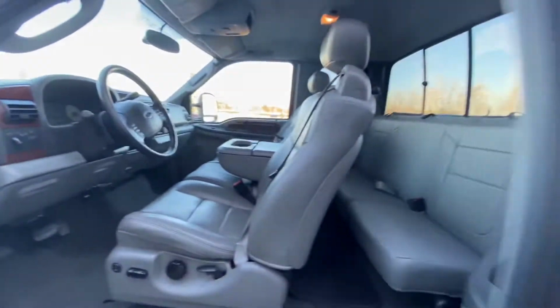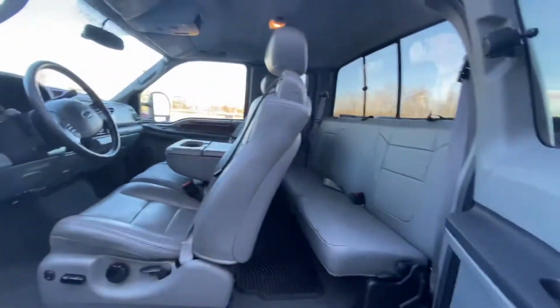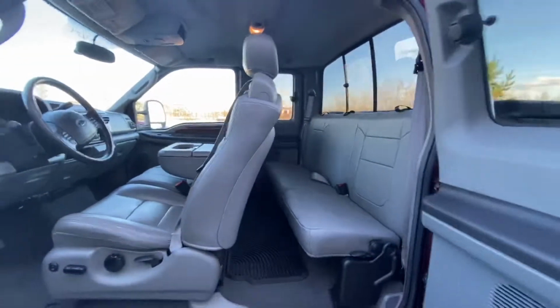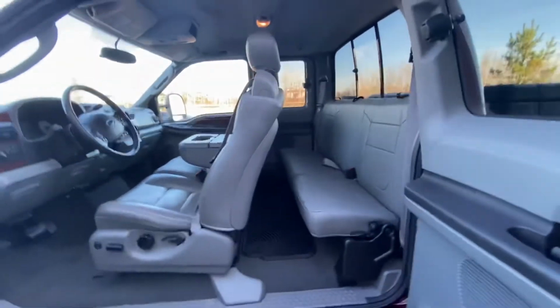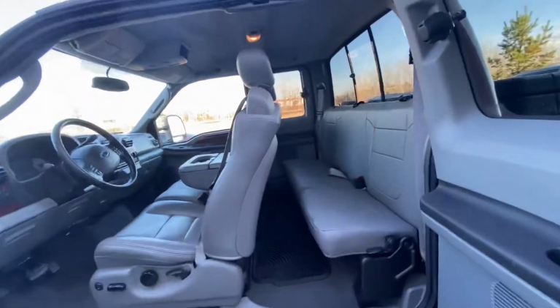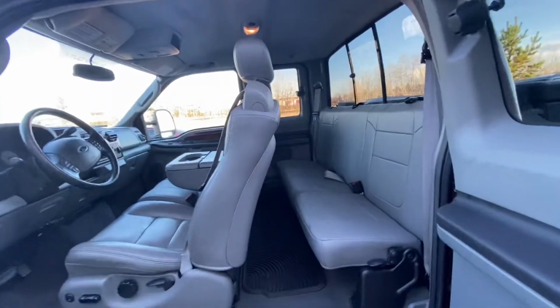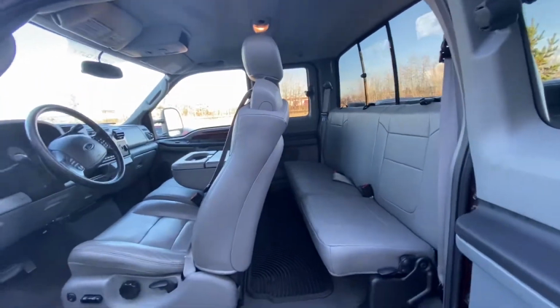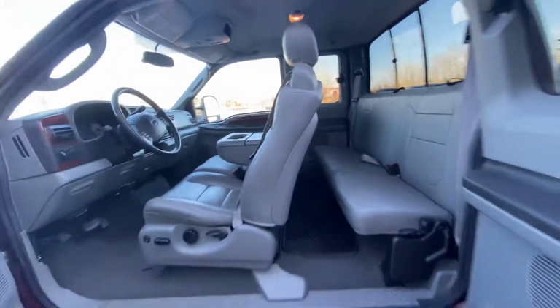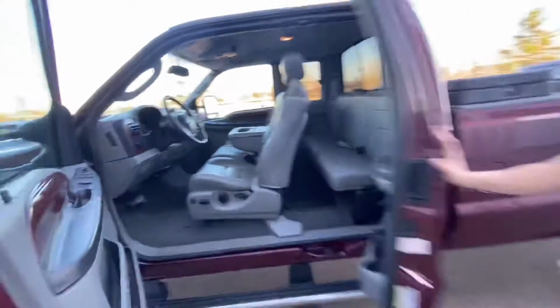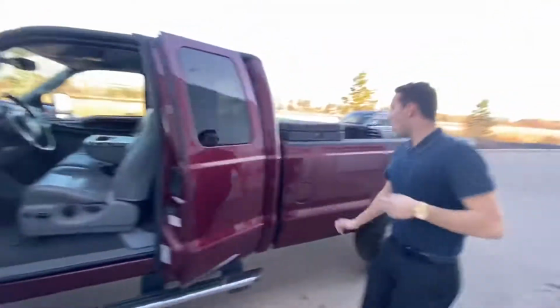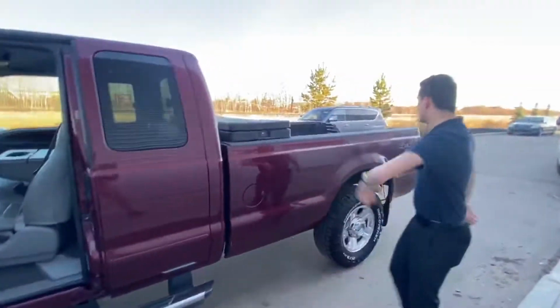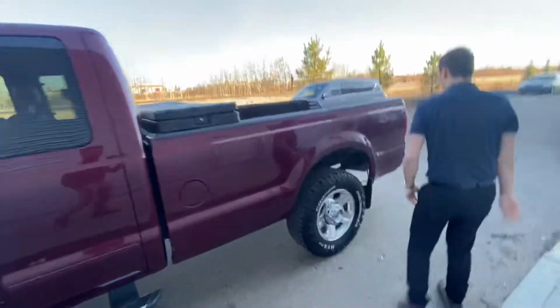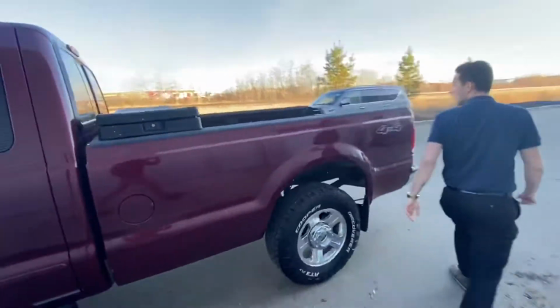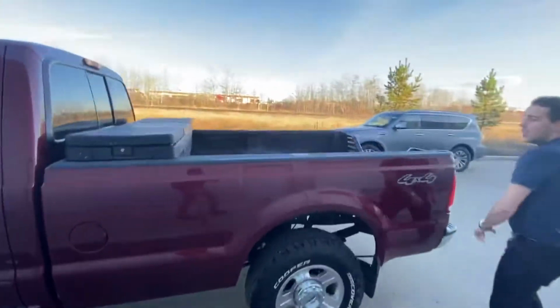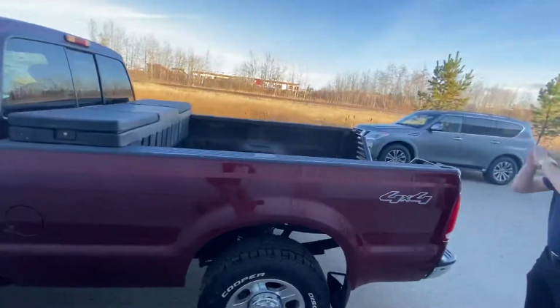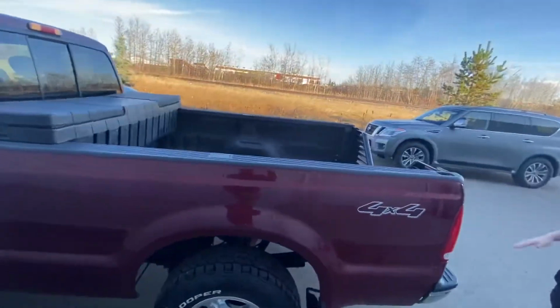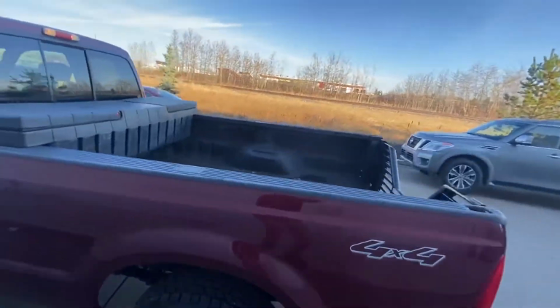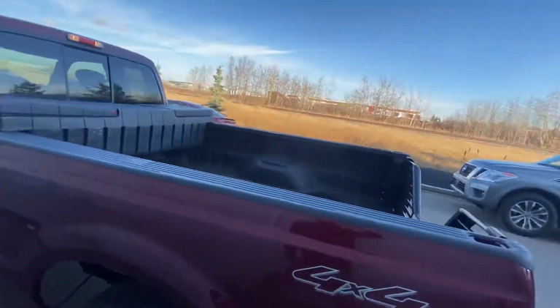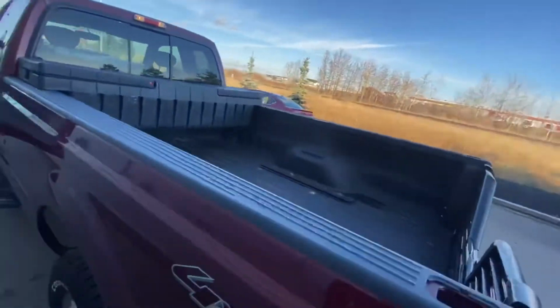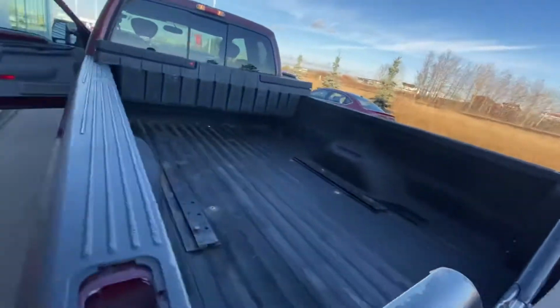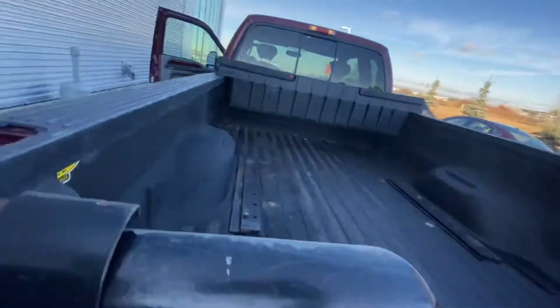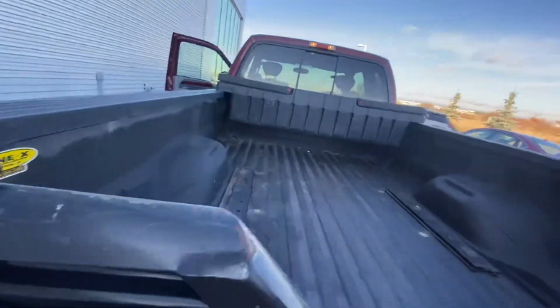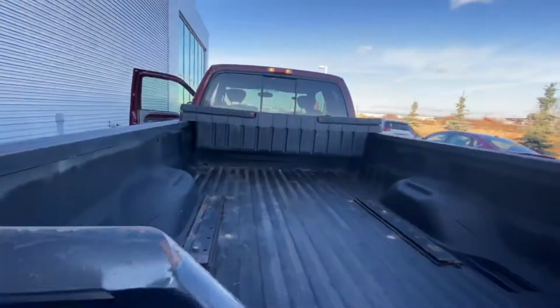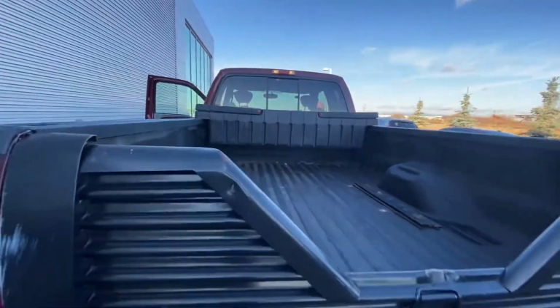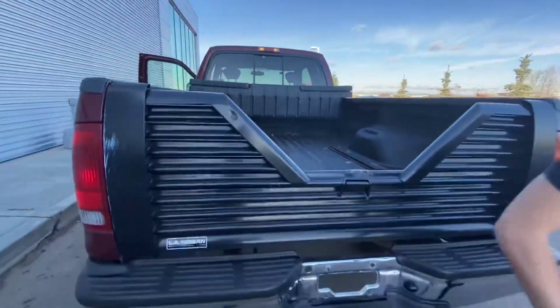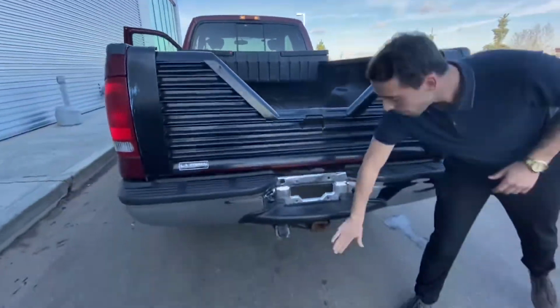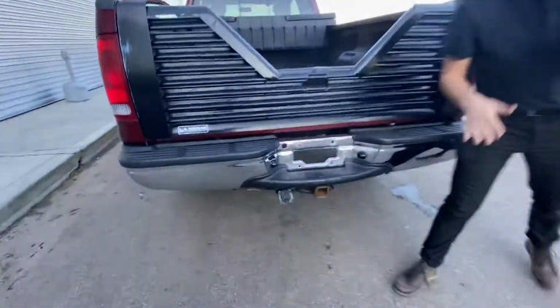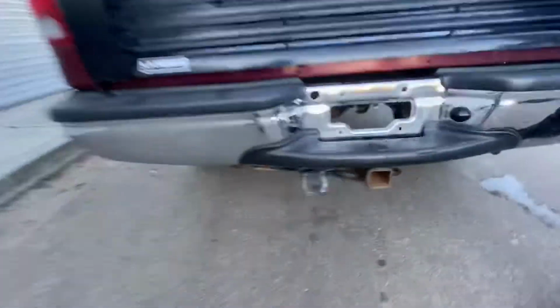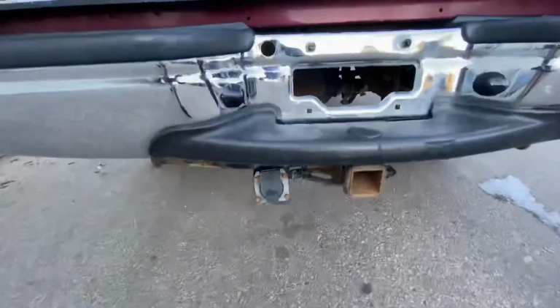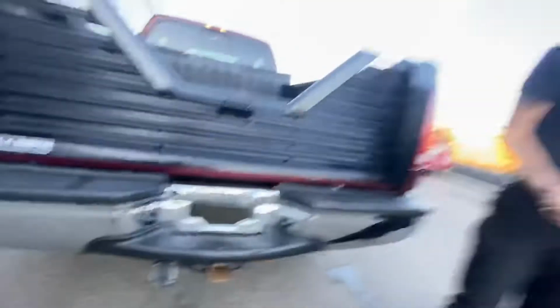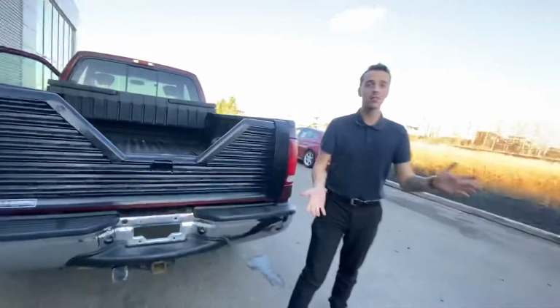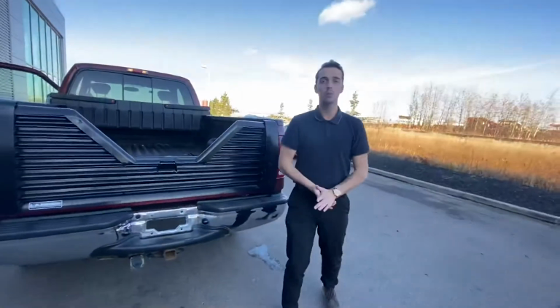And on into the back you'll see you have tons of room for any passengers. On into the box you got the nice long box, so tons of room for any cargo, a toolbox already installed, tow package built-in, and so much more.